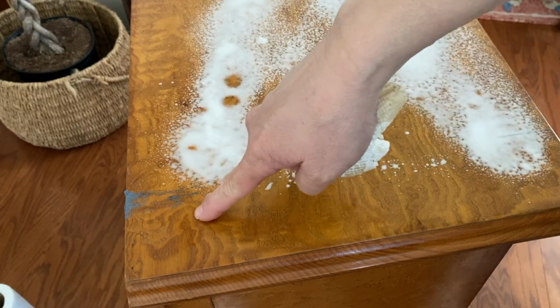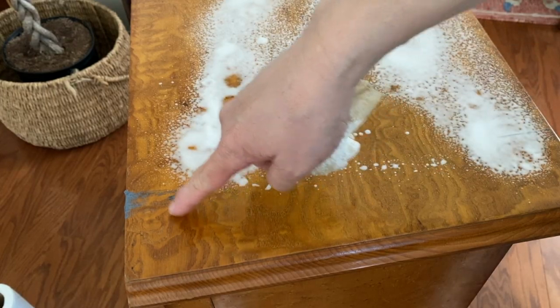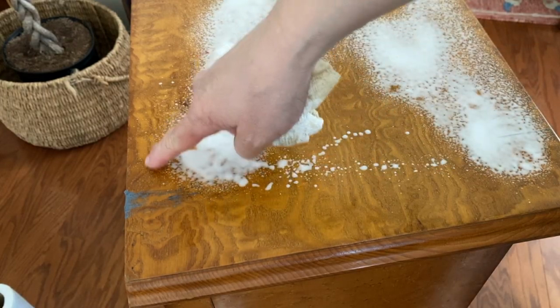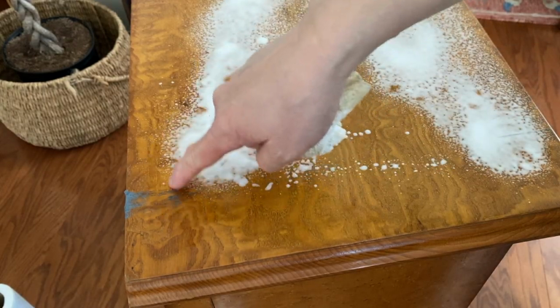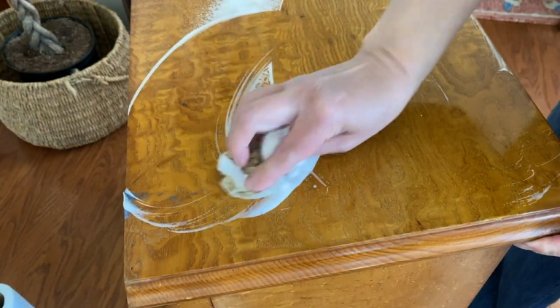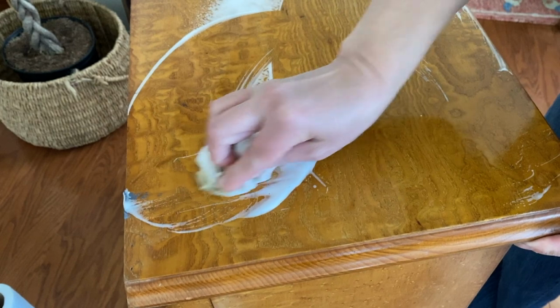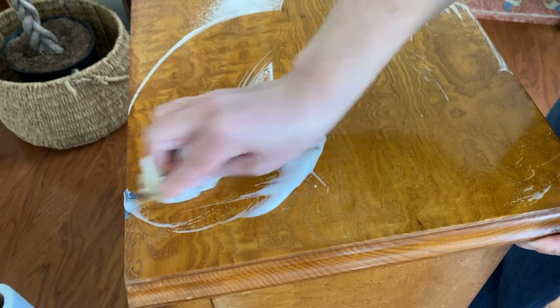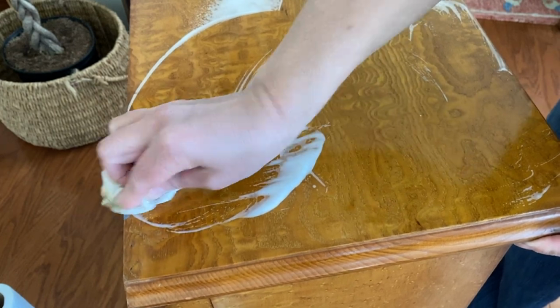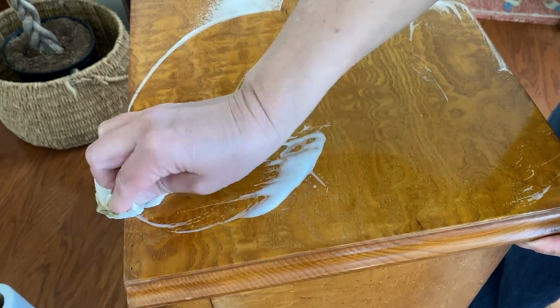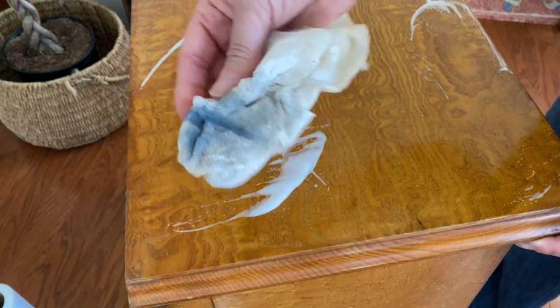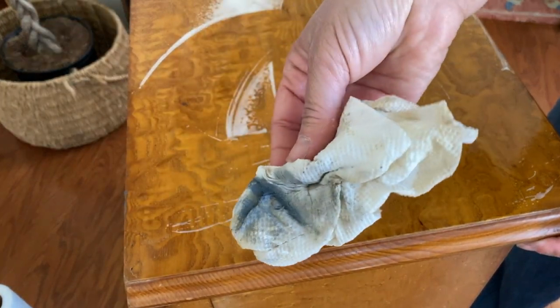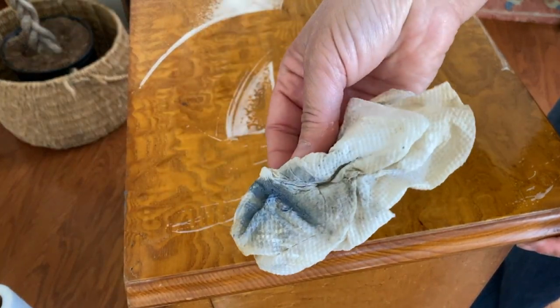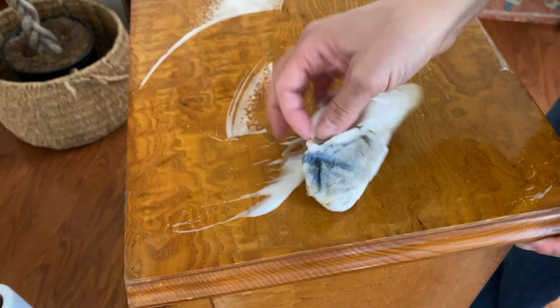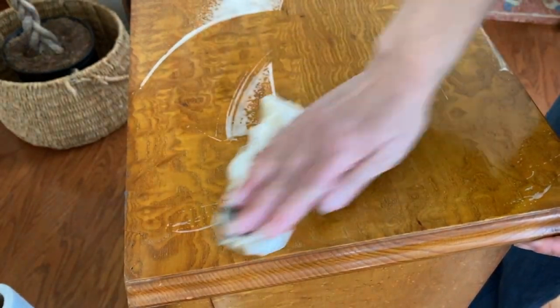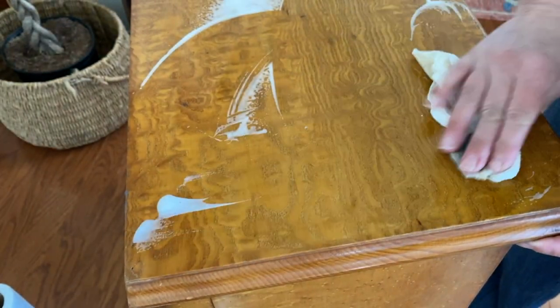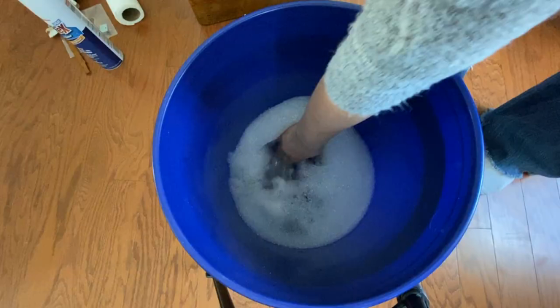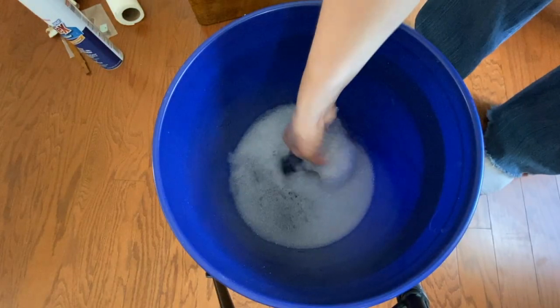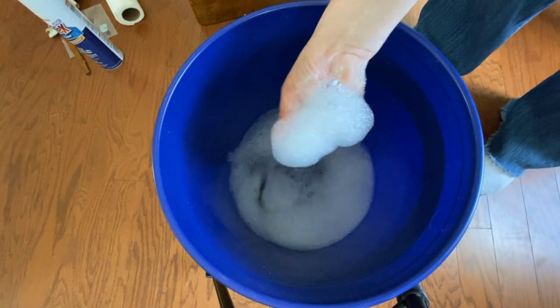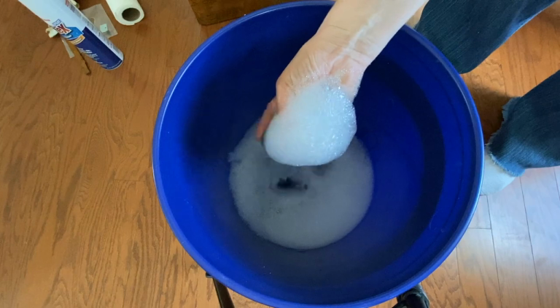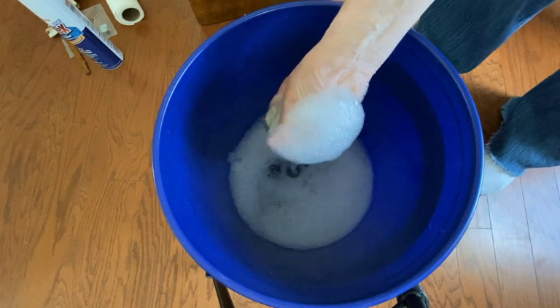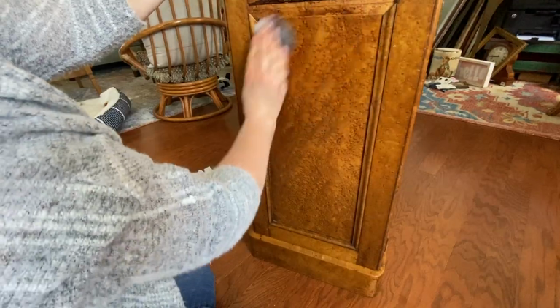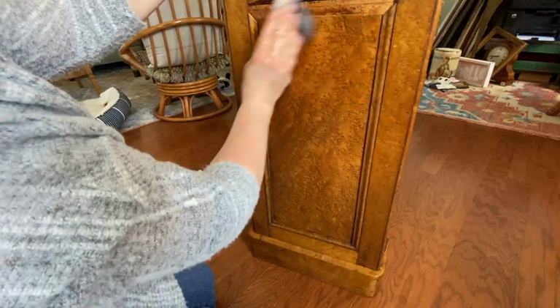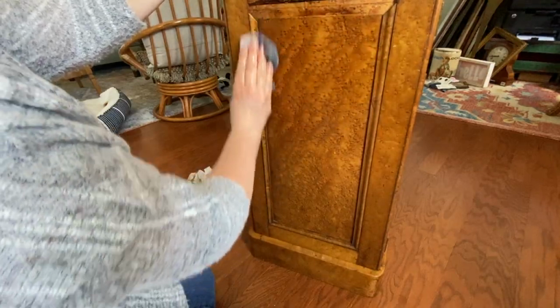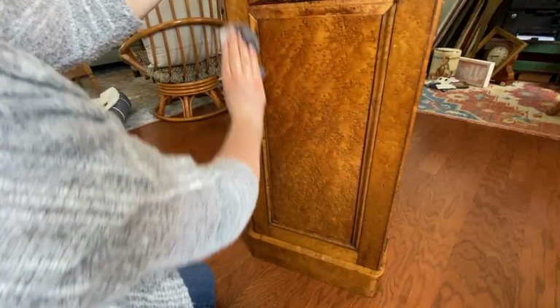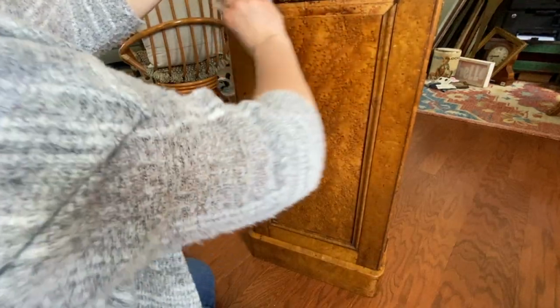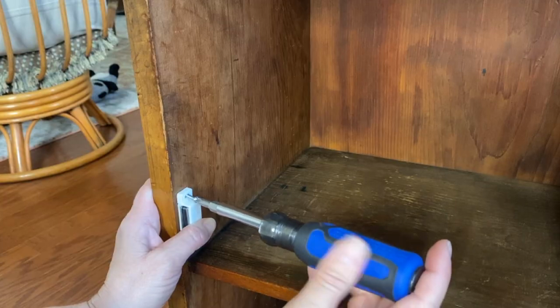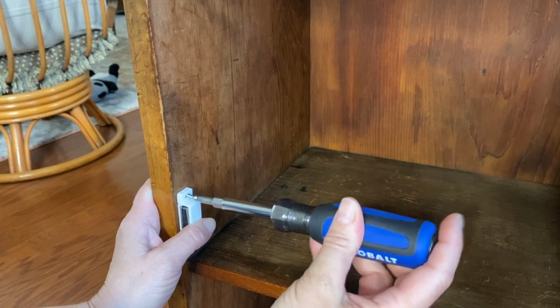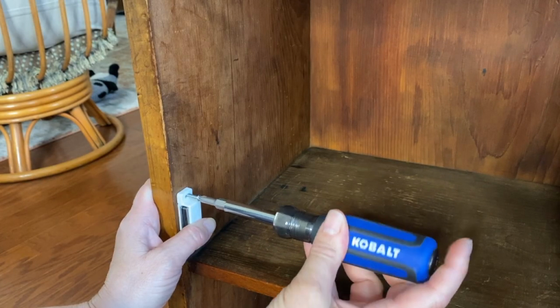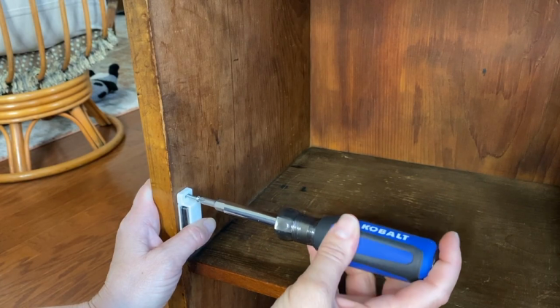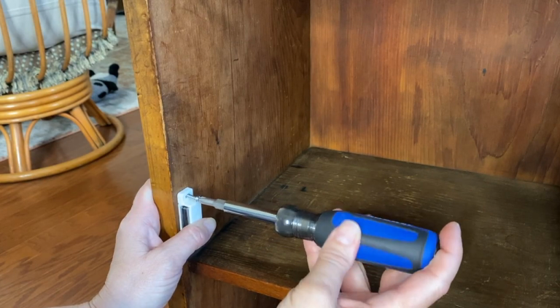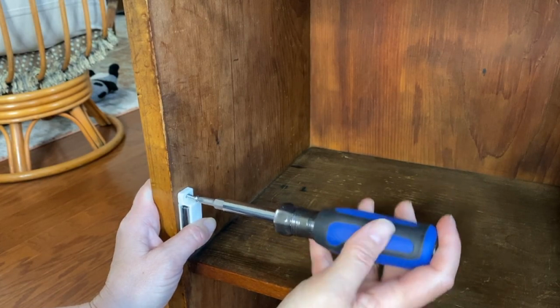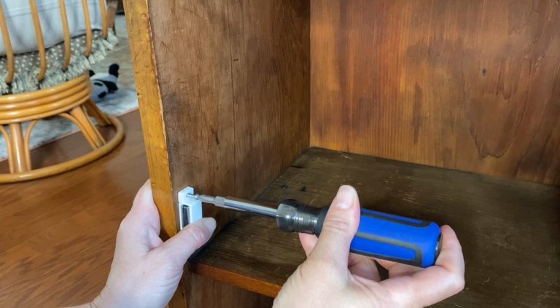But I did start it, and I managed to finish it, so let me walk you through the process. First we clean, making sure to finish up with a clean water rinse to make sure that there's no residue left on the project.